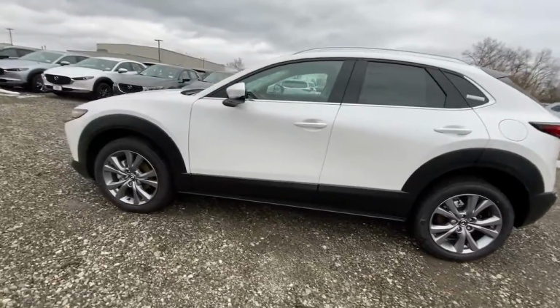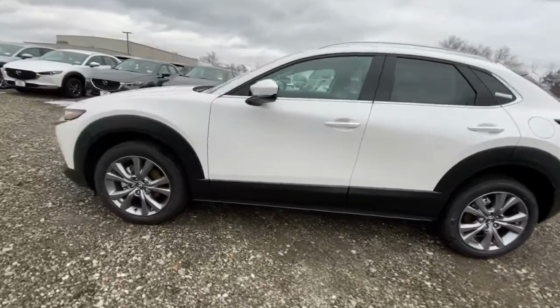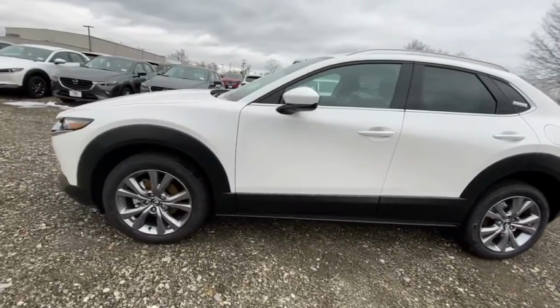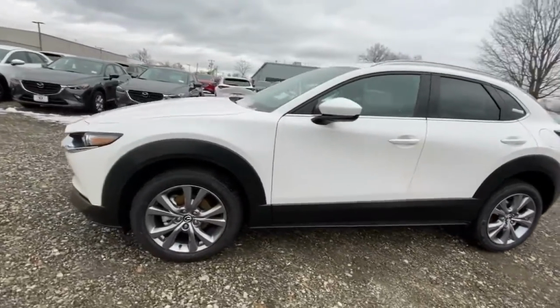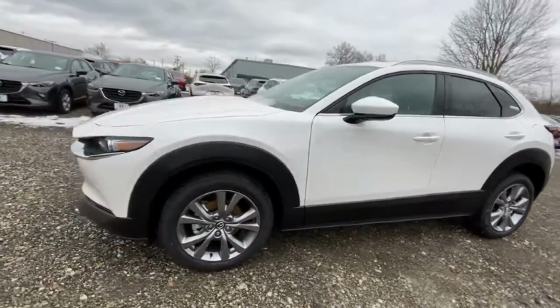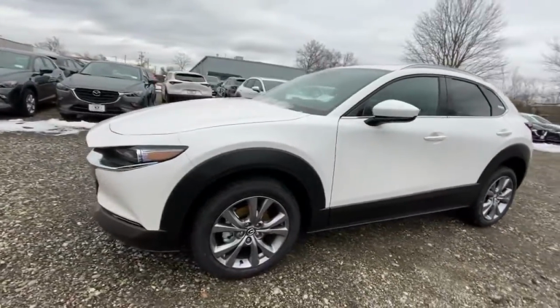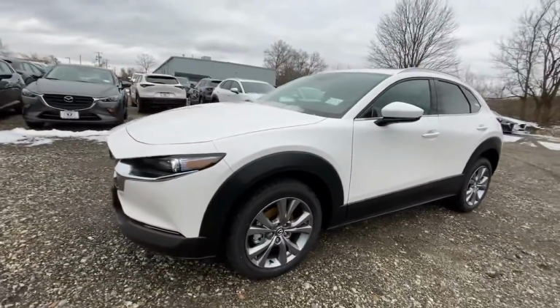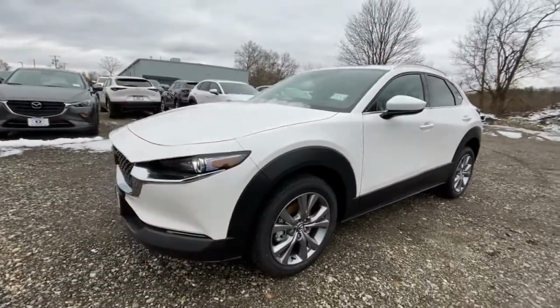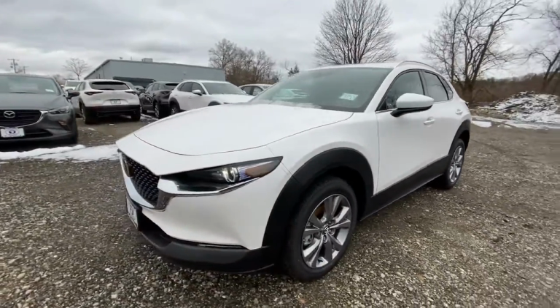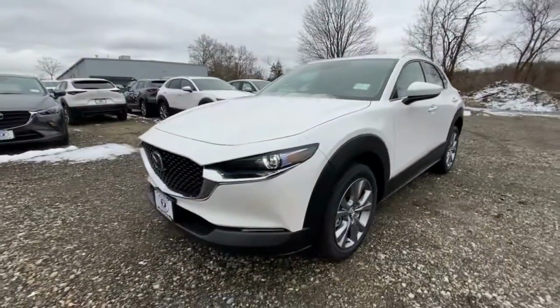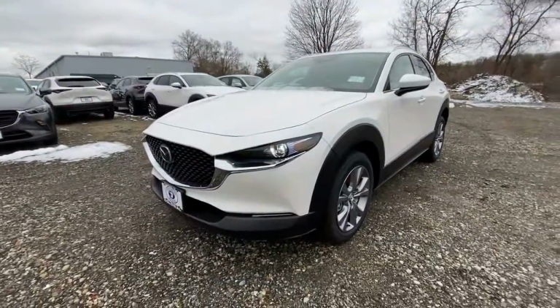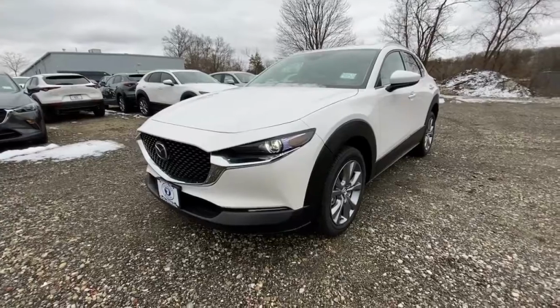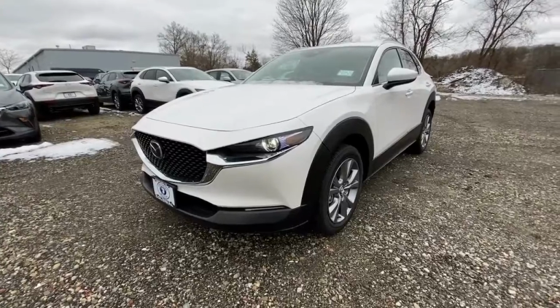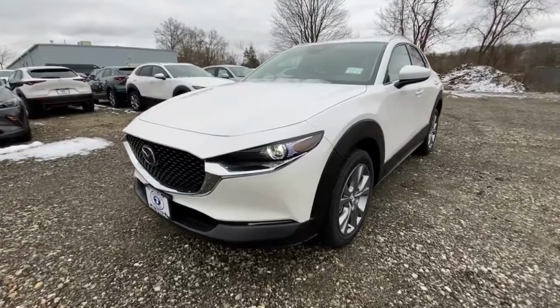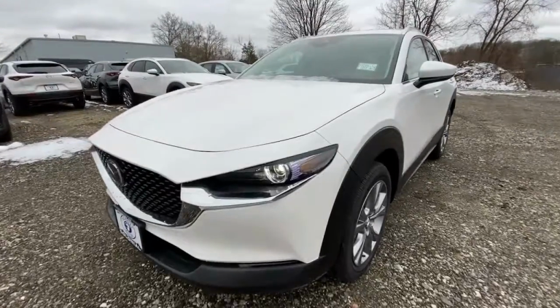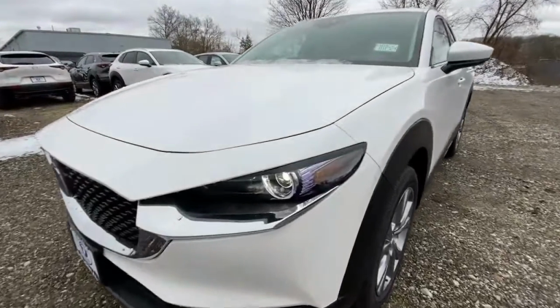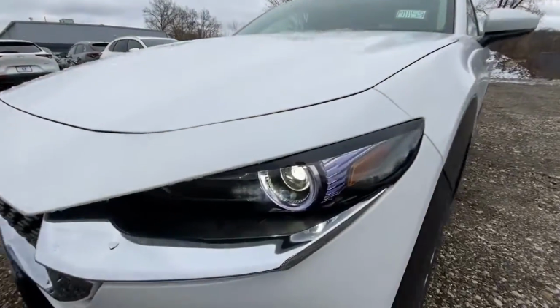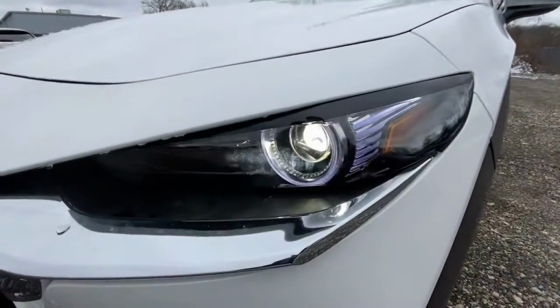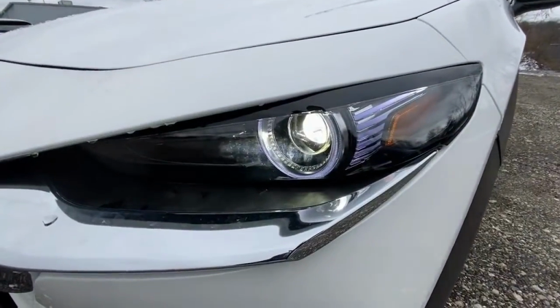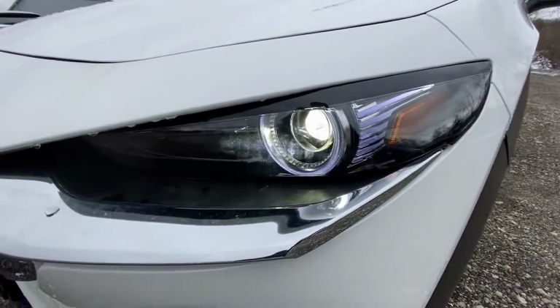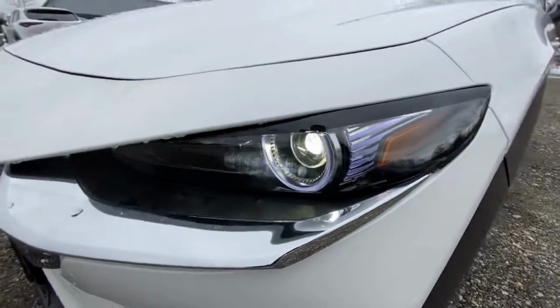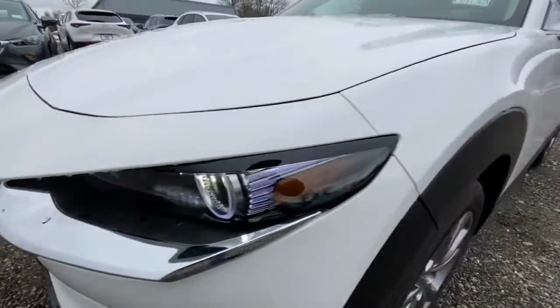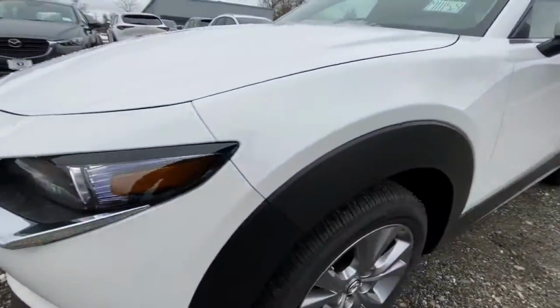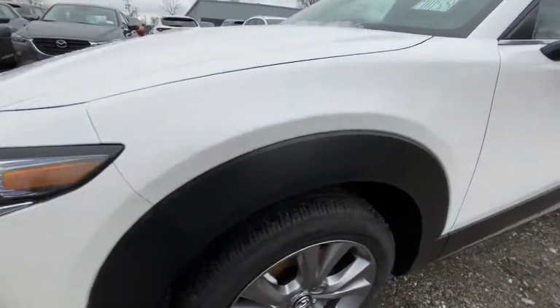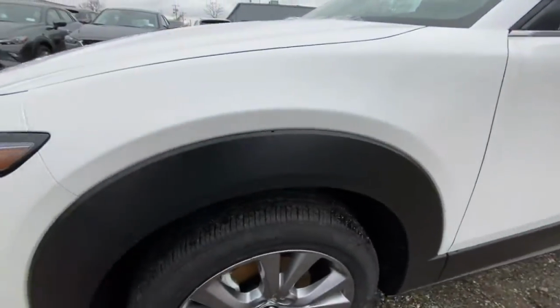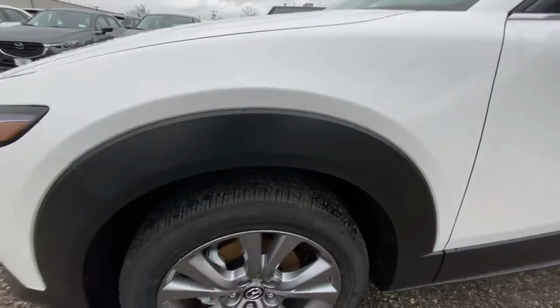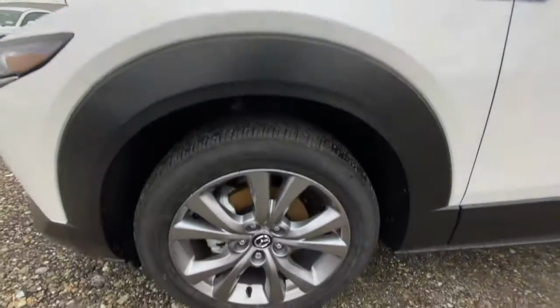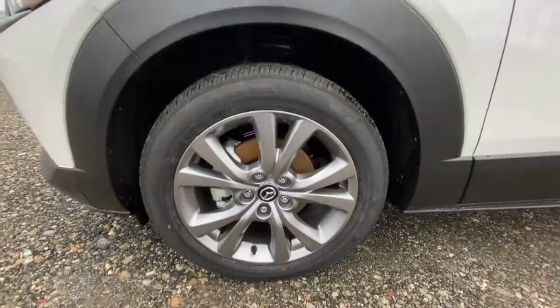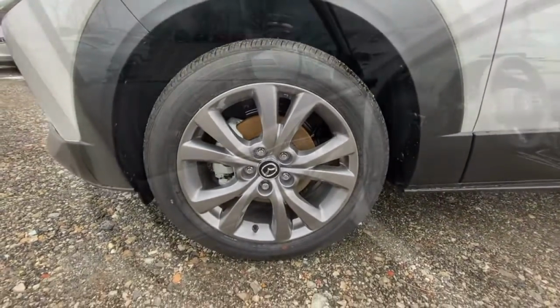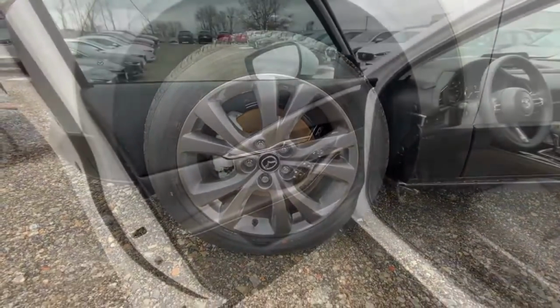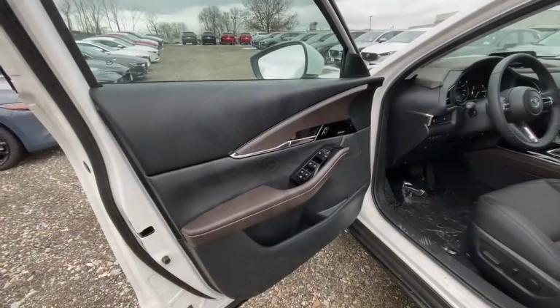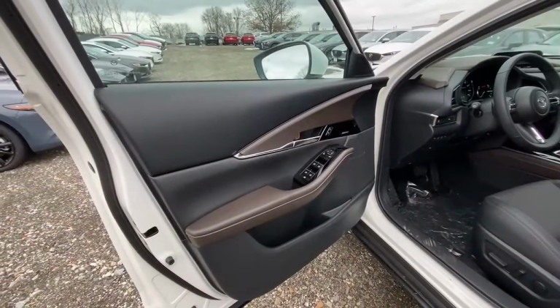Navigation system, keyless entry, sunroof, satellite radio, leather steering wheel, rear spoiler, traction control, intermittent wipers, cruise control, power windows.